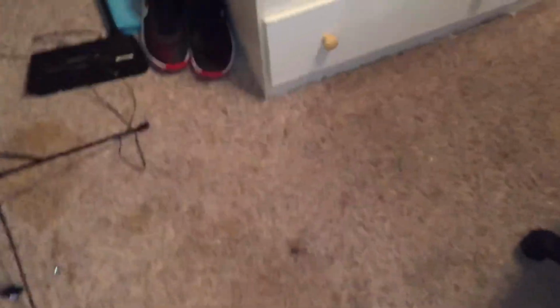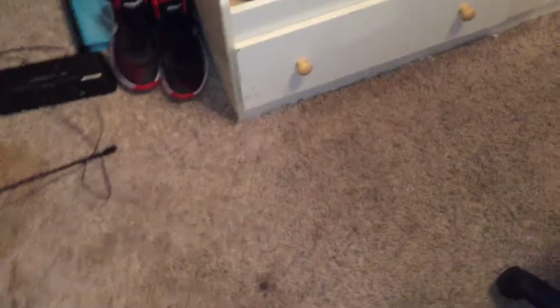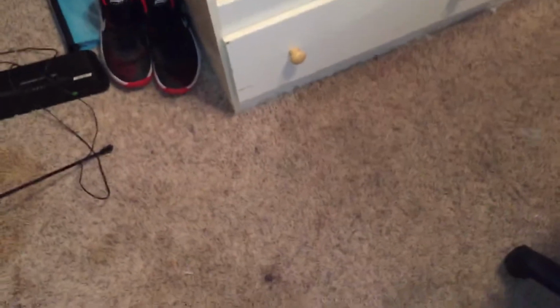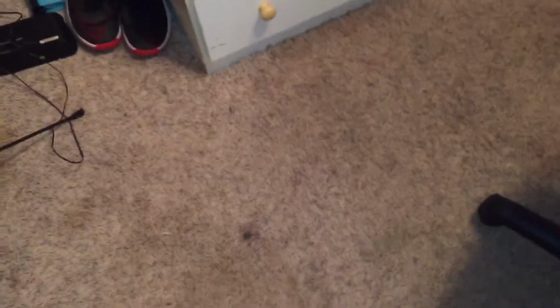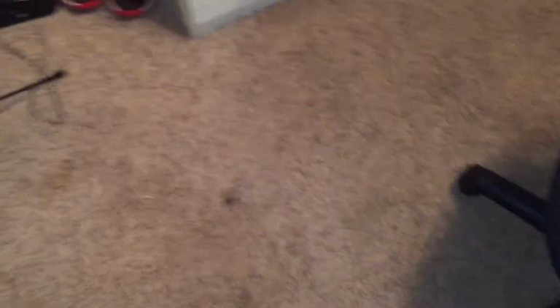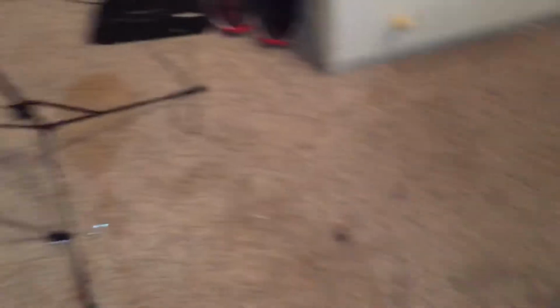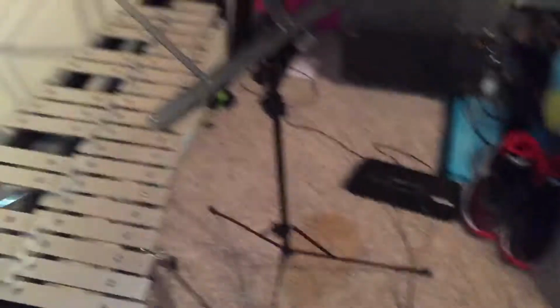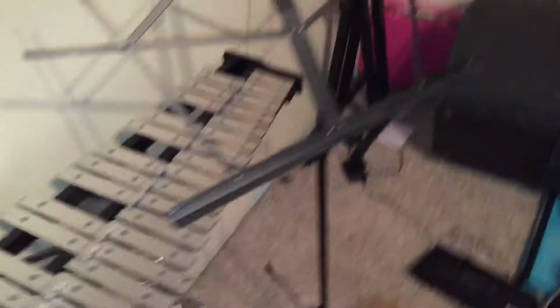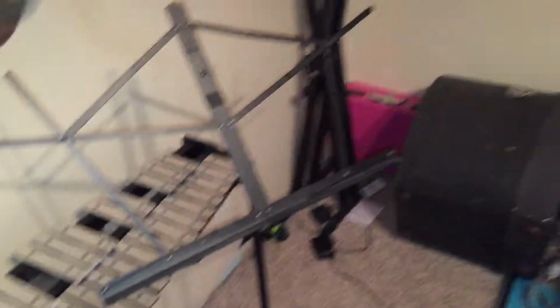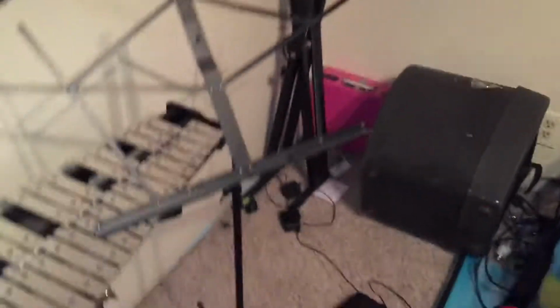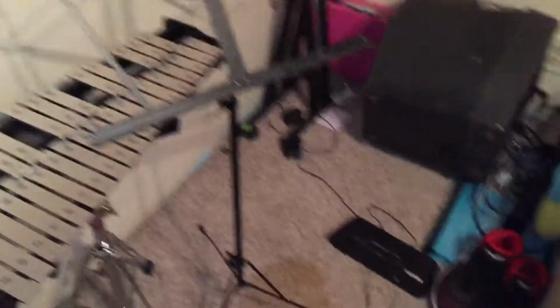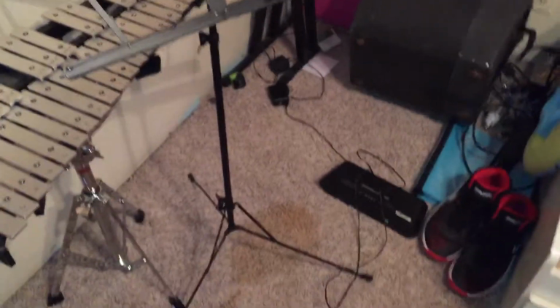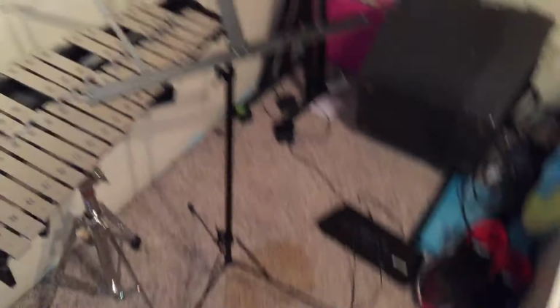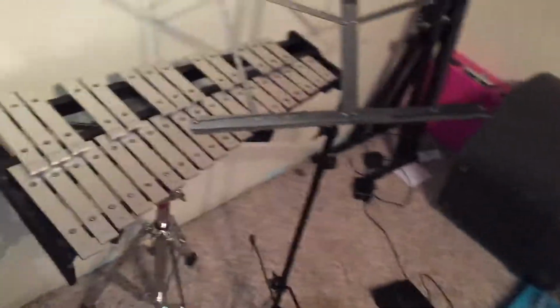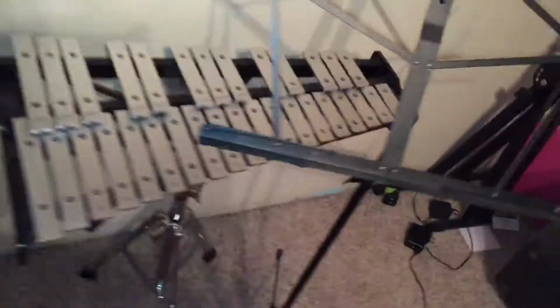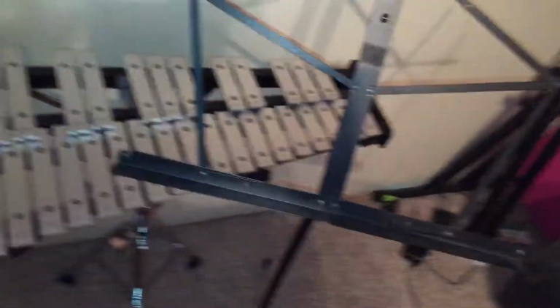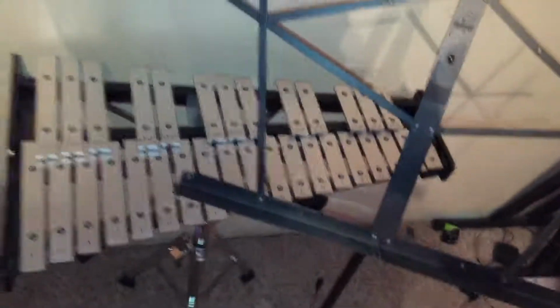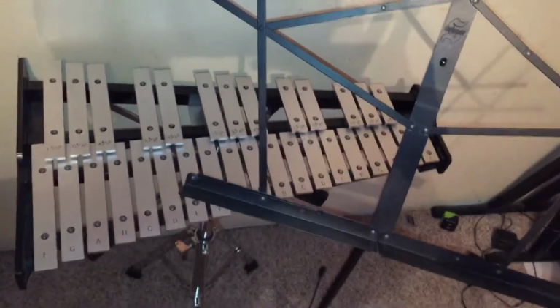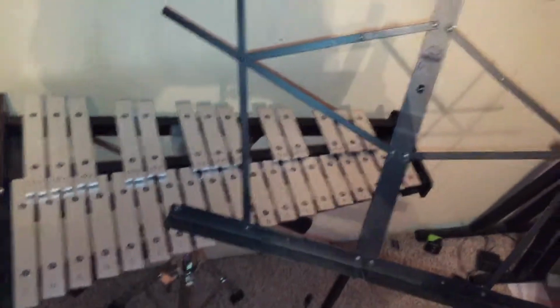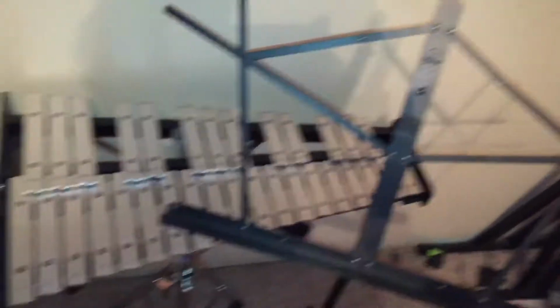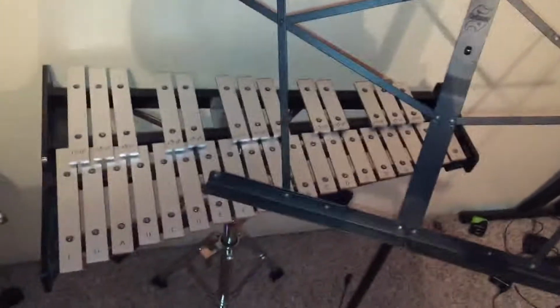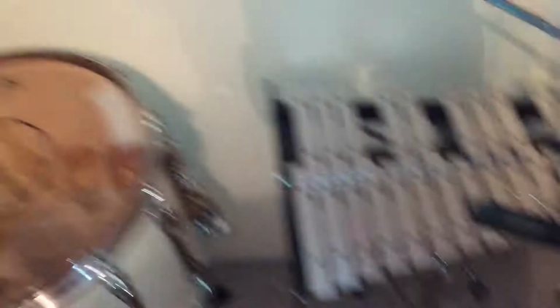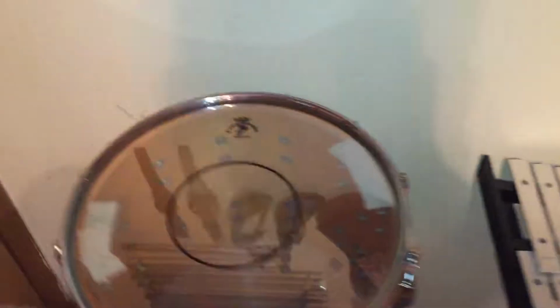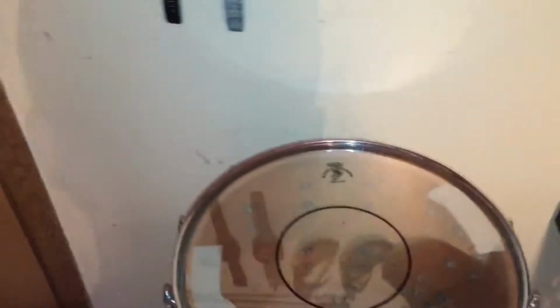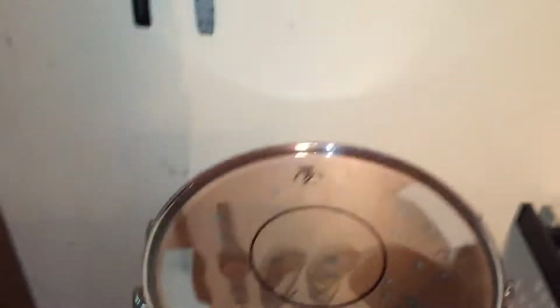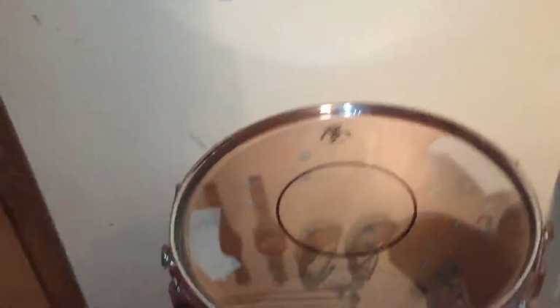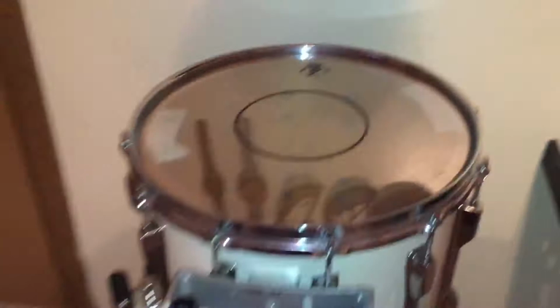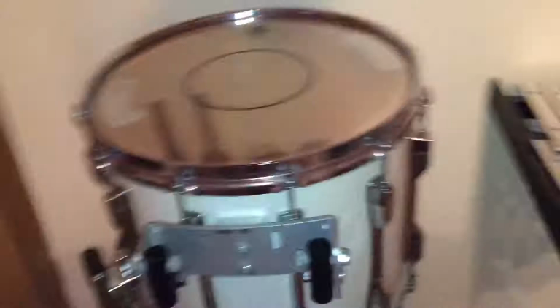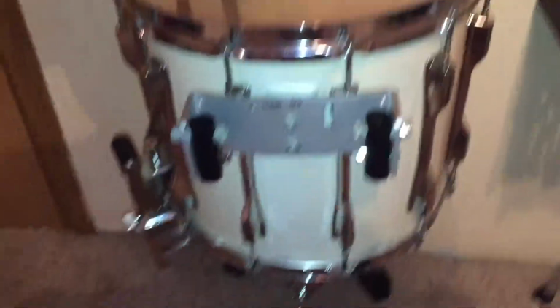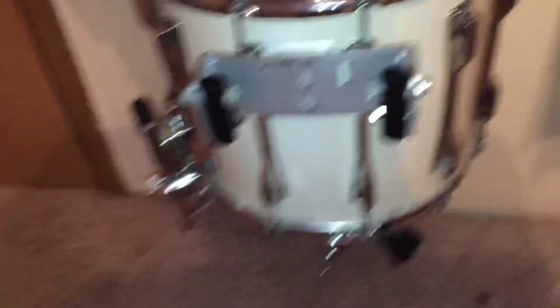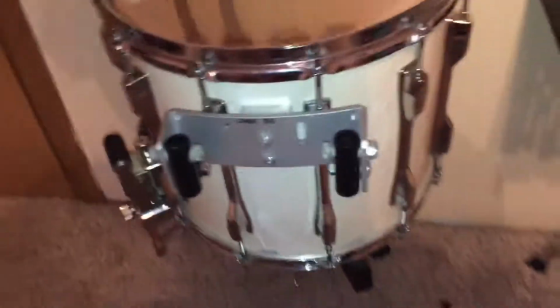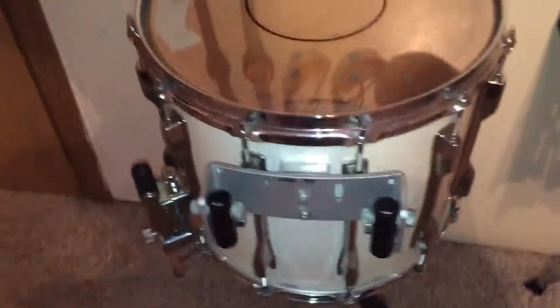Today I'm going to show you my instrument collection. This is my music stand. That is what is called a bell kit. That is my marching snare I got for last Christmas.